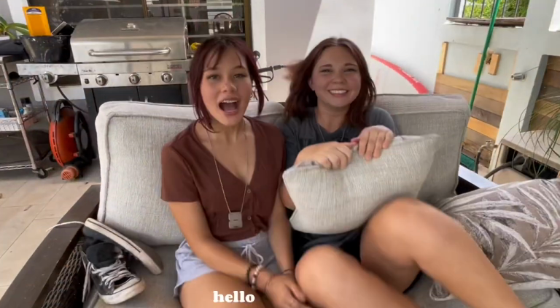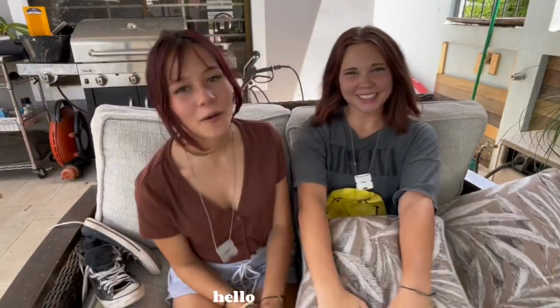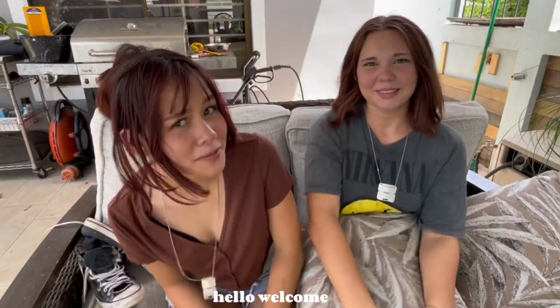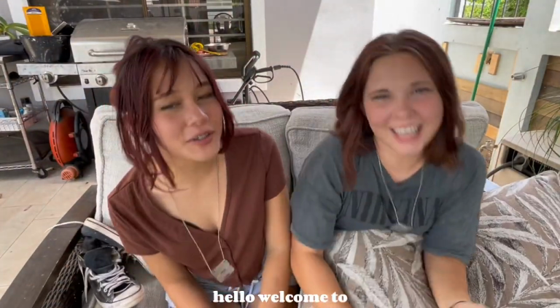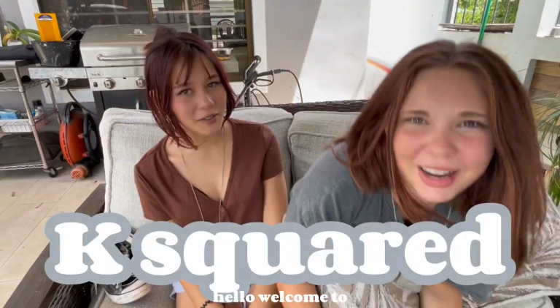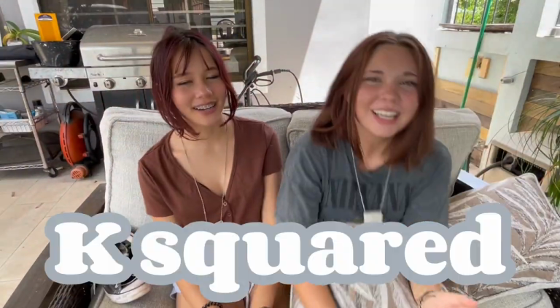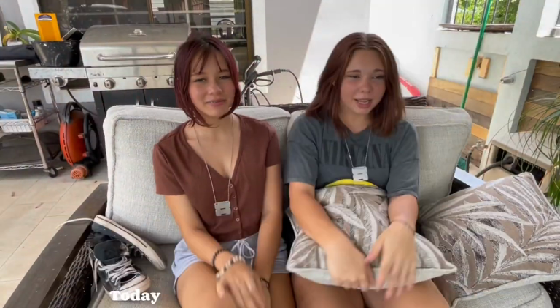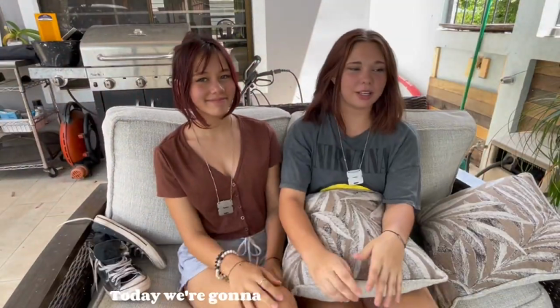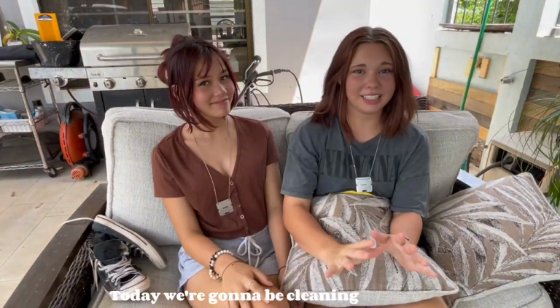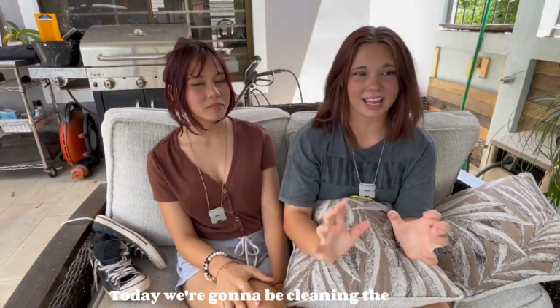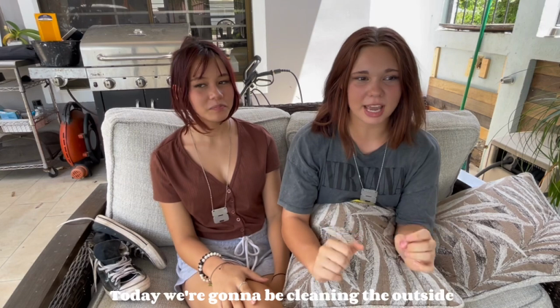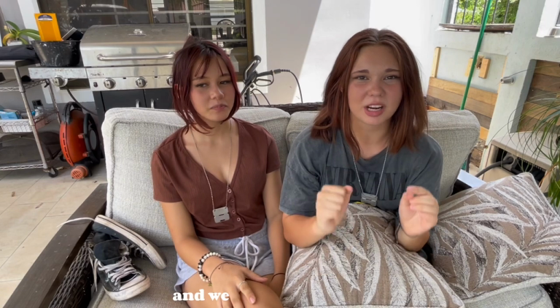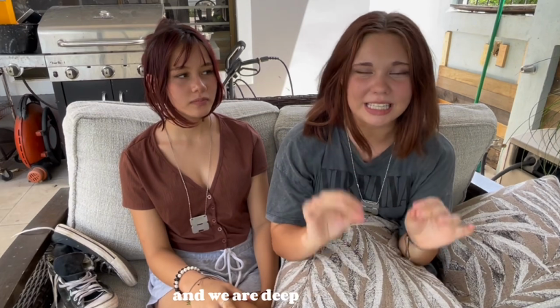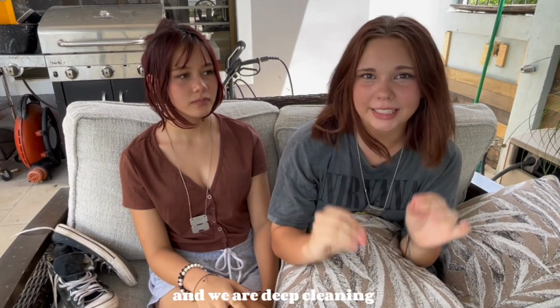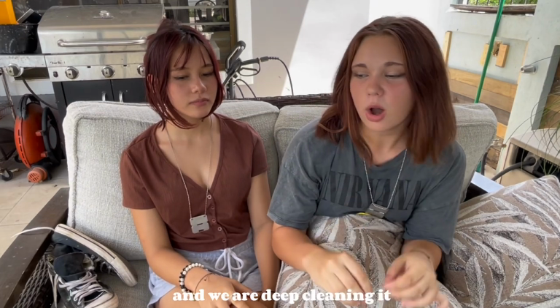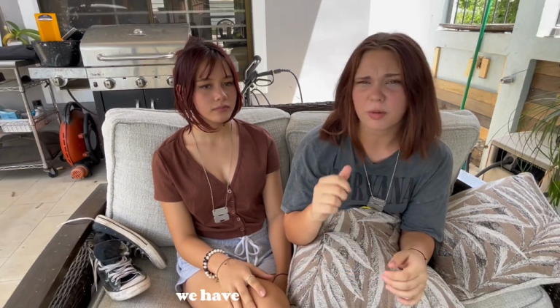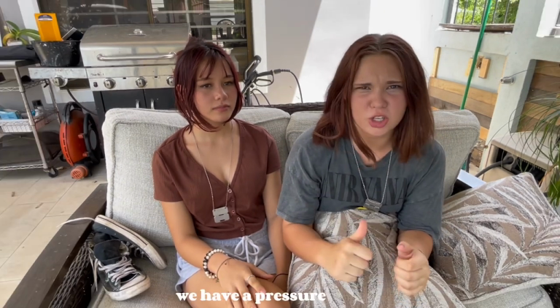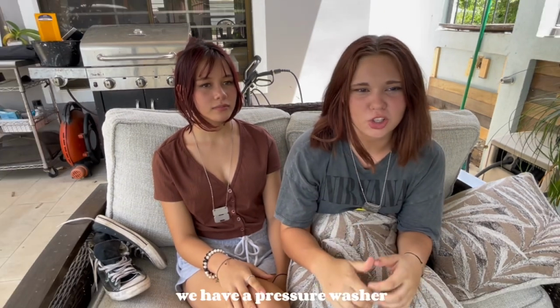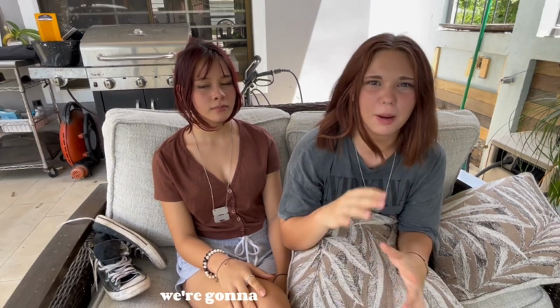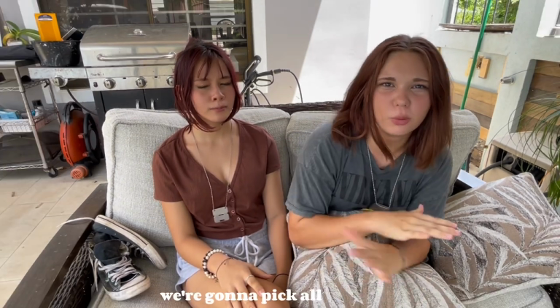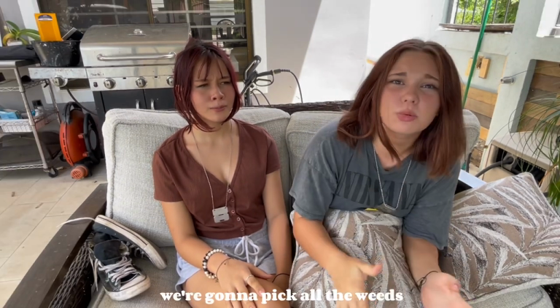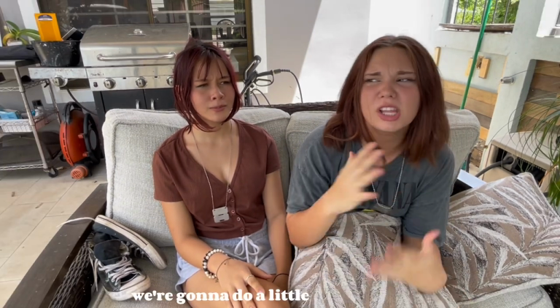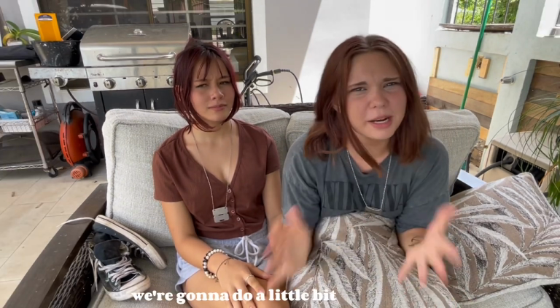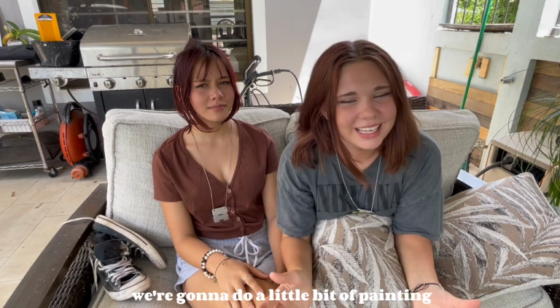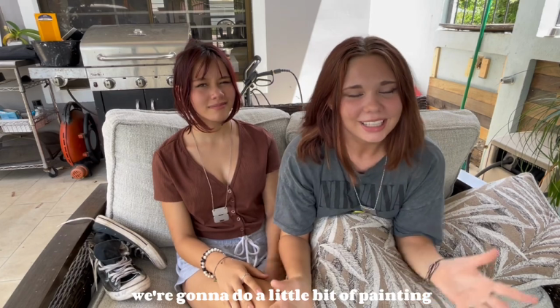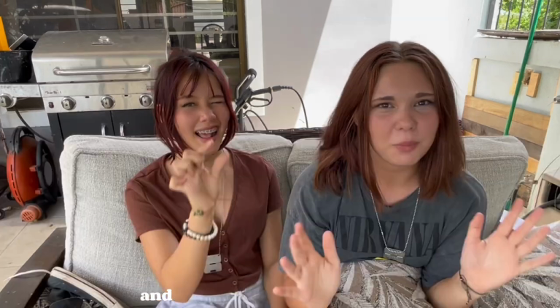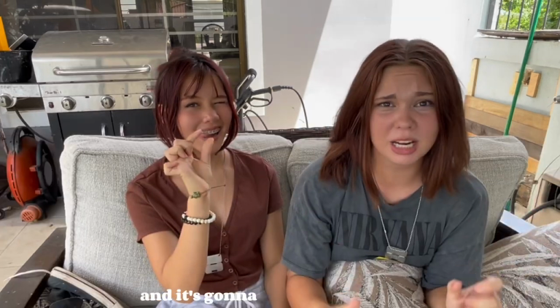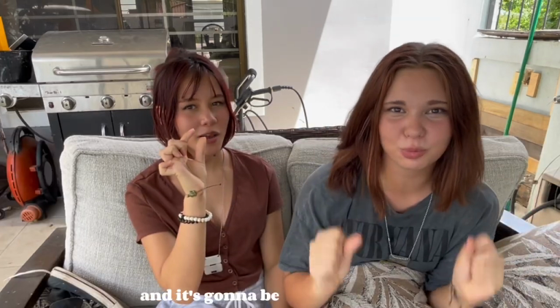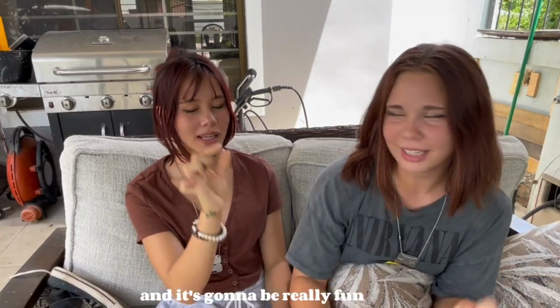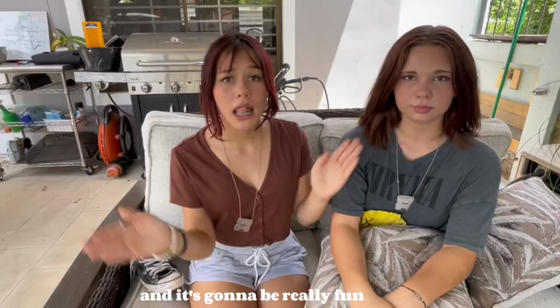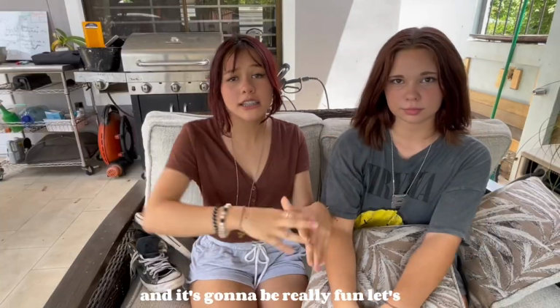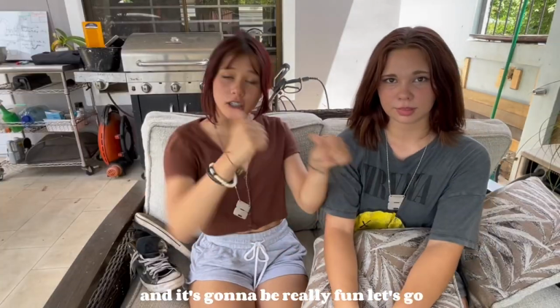Hello, welcome to K-Squared. Today we're going to be cleaning the outside and we are deep cleaning it. We have a pressure washer, we're going to pick all the weeds, we're going to do a little bit of painting and it's going to be really fun. Let's go!